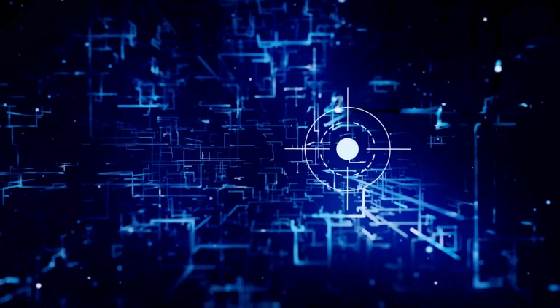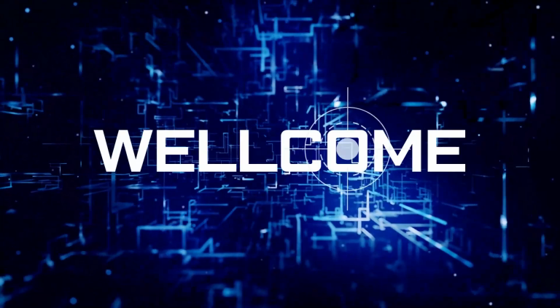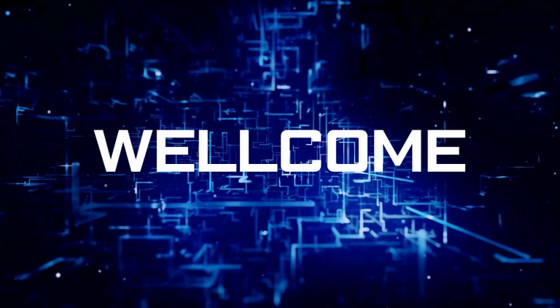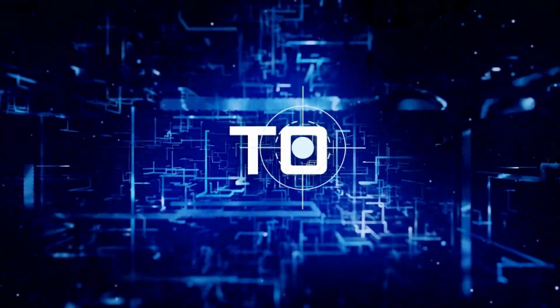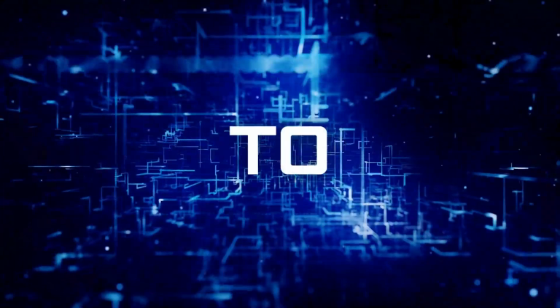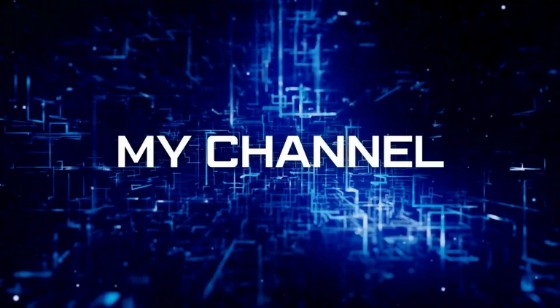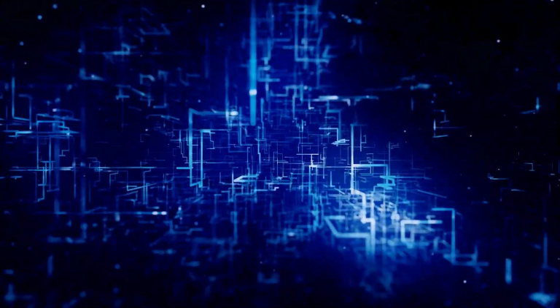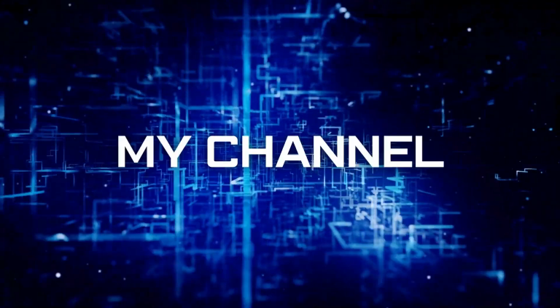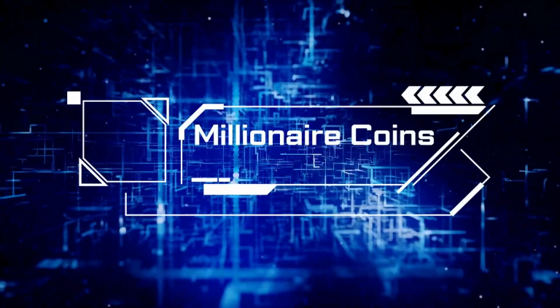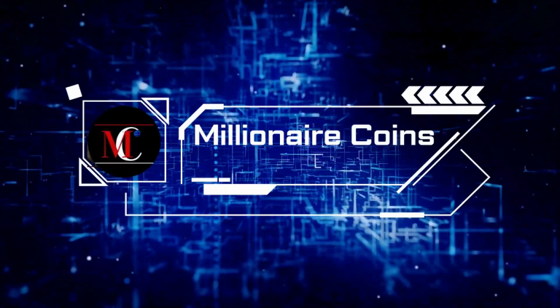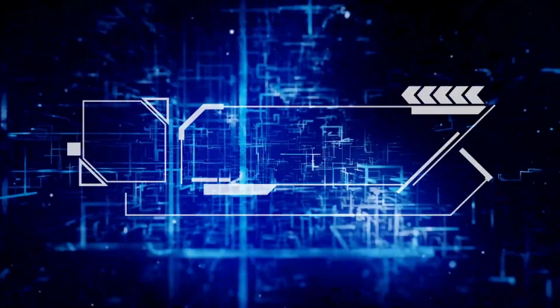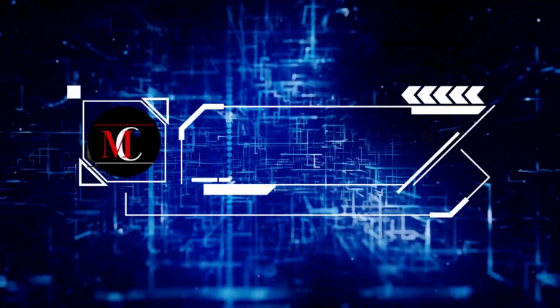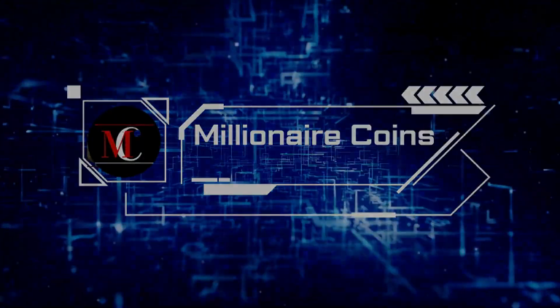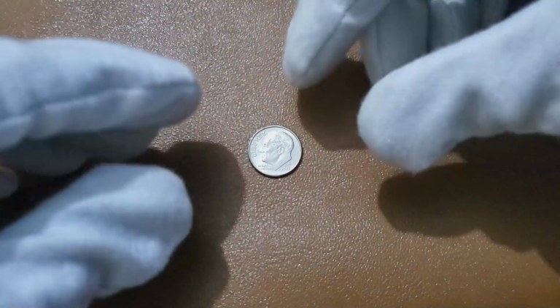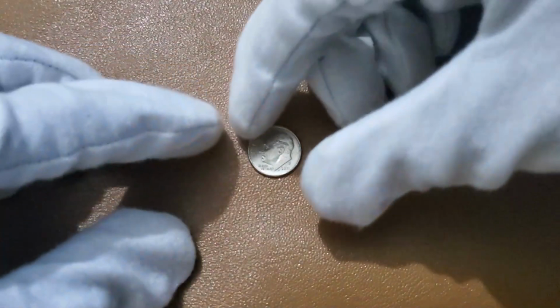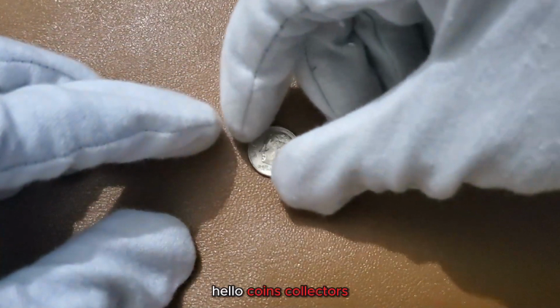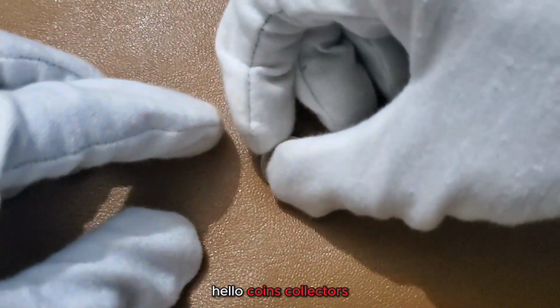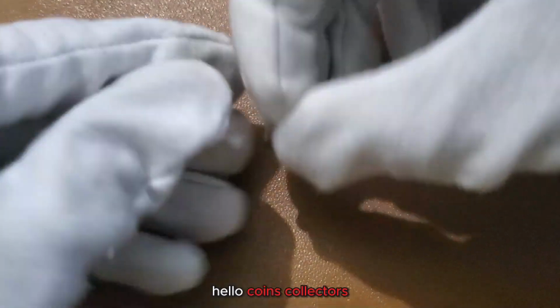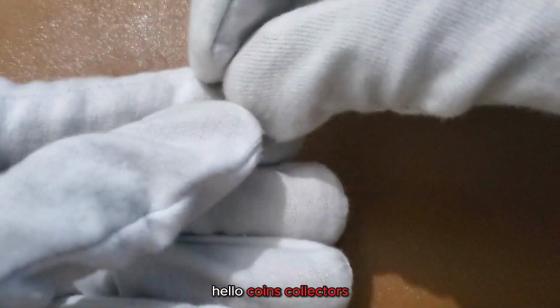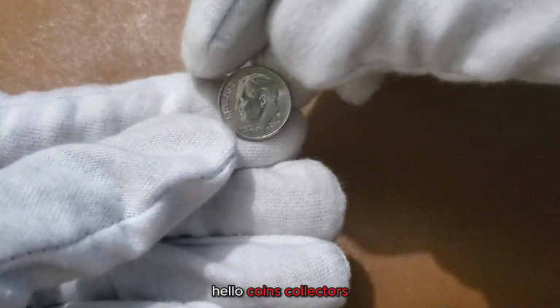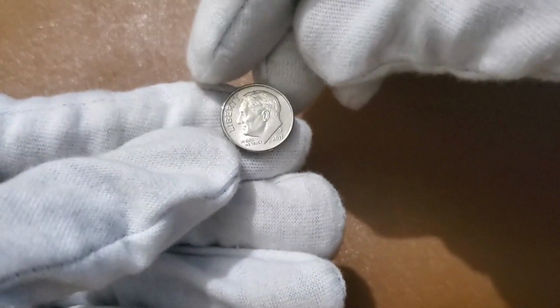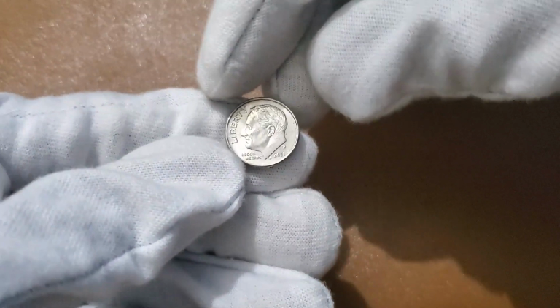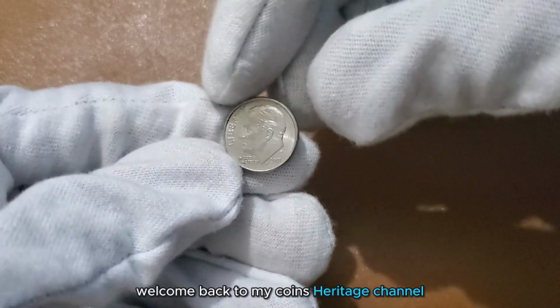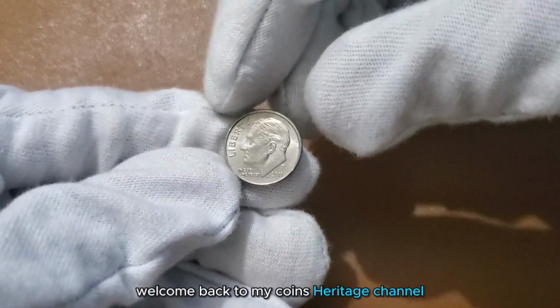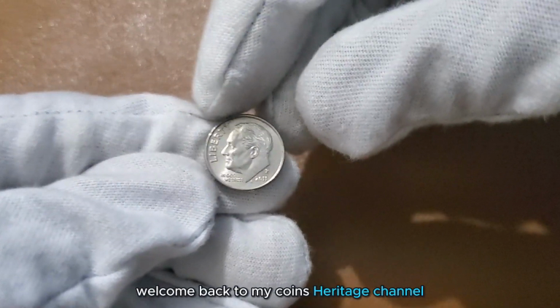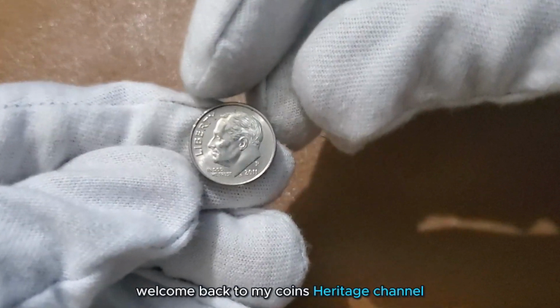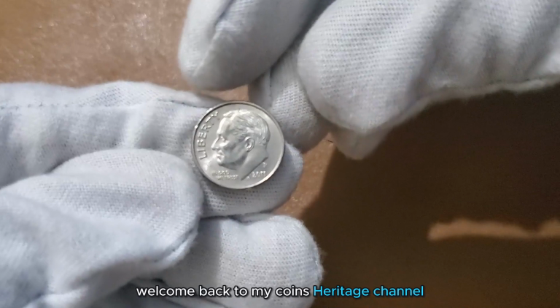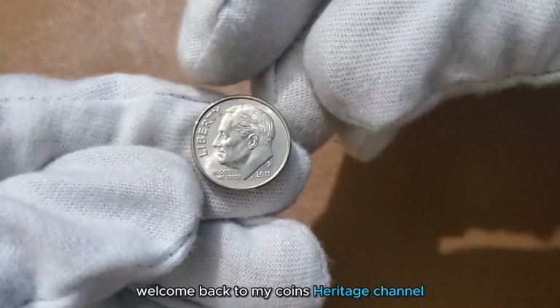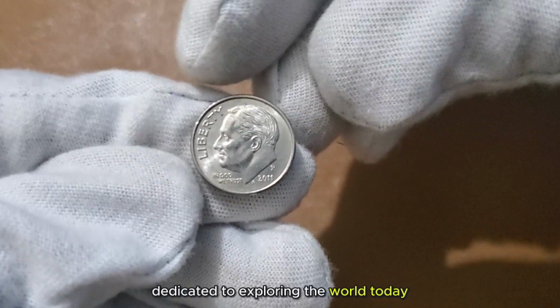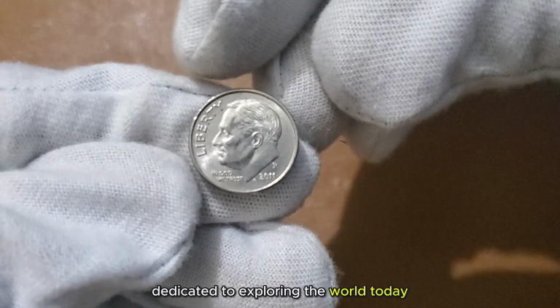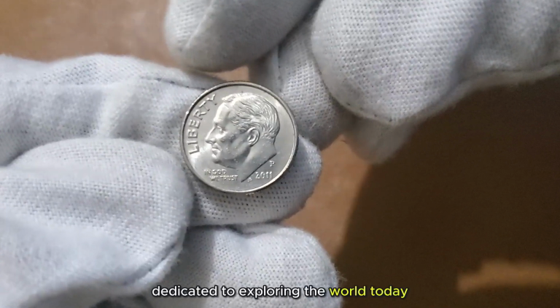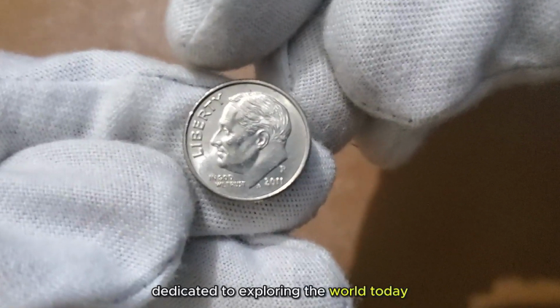Welcome to my channel, Millionaire Coins. Hello, Coins Collectors. Welcome back to my Coins Heritage Channel, dedicated to exploring the world.